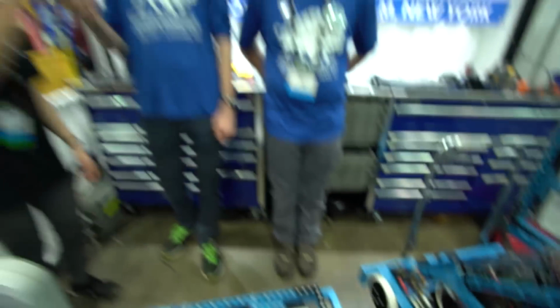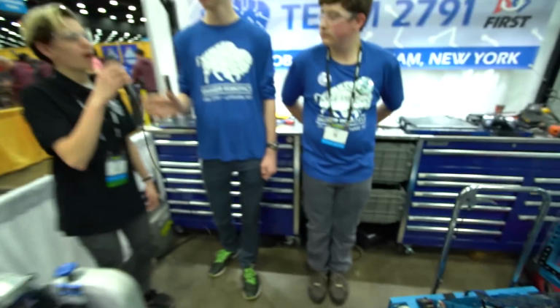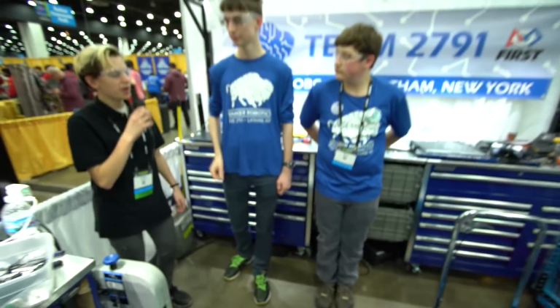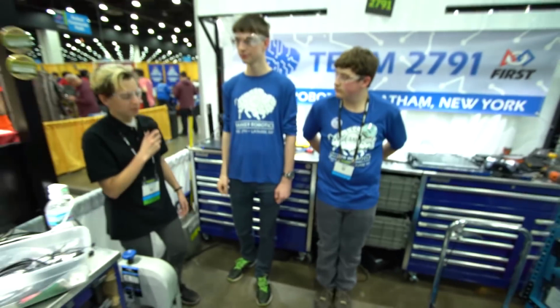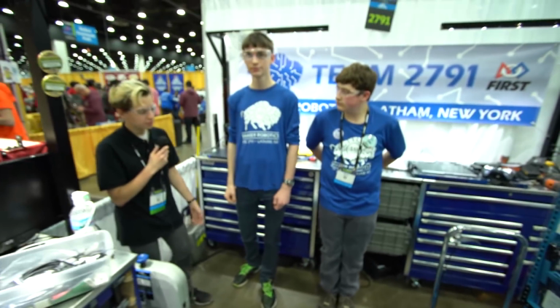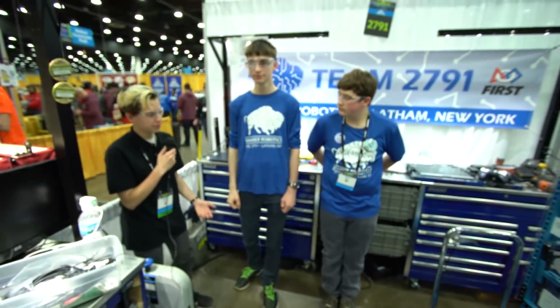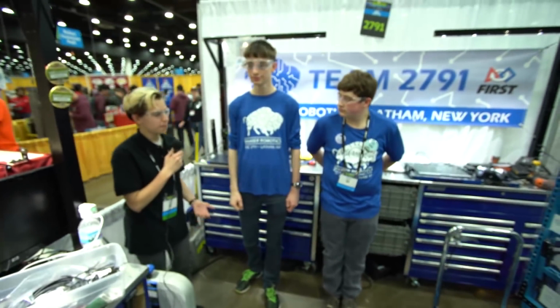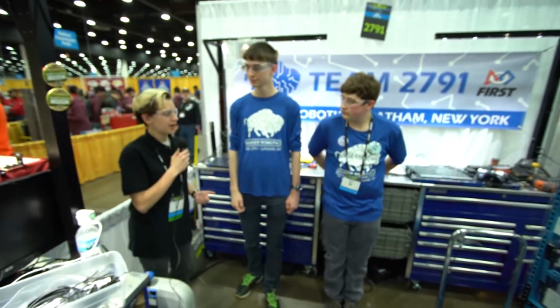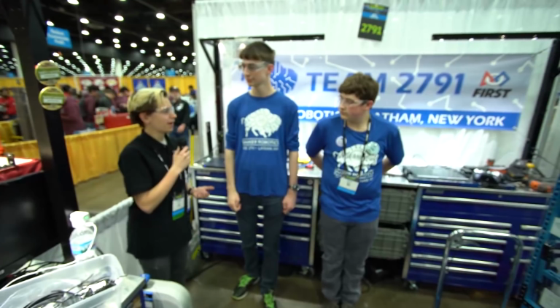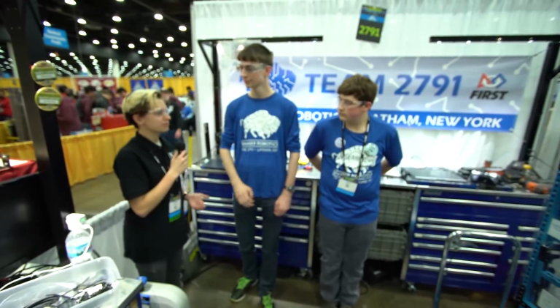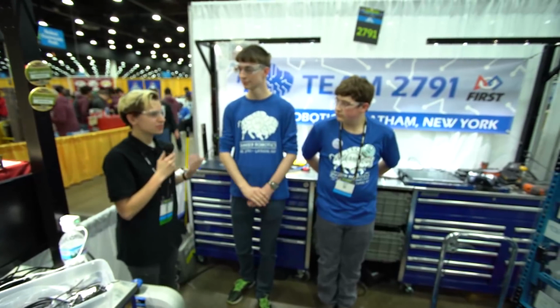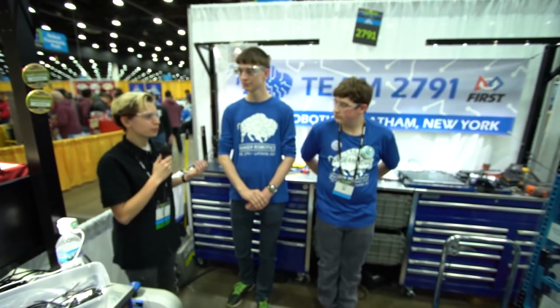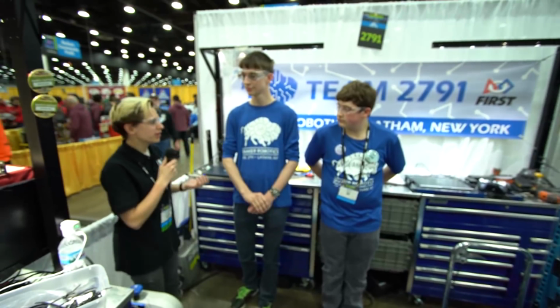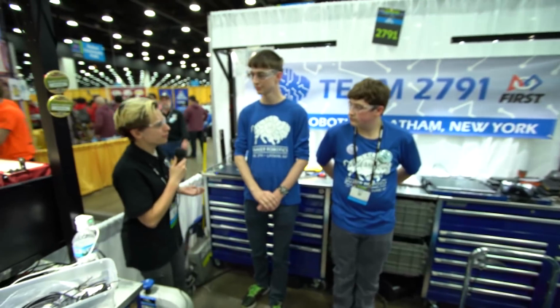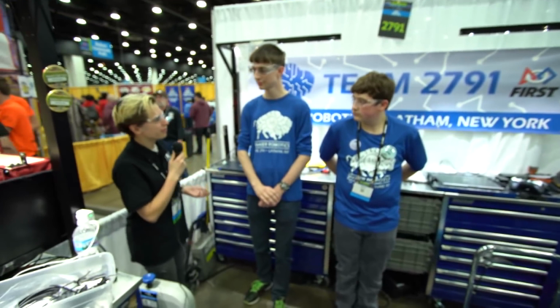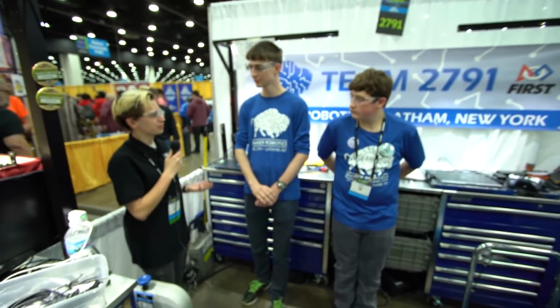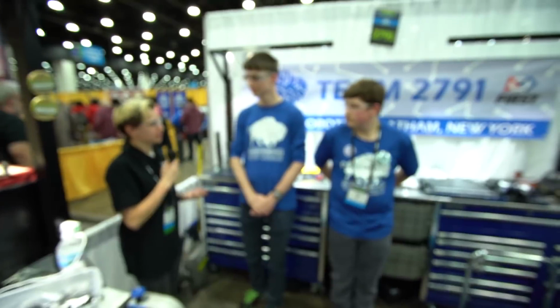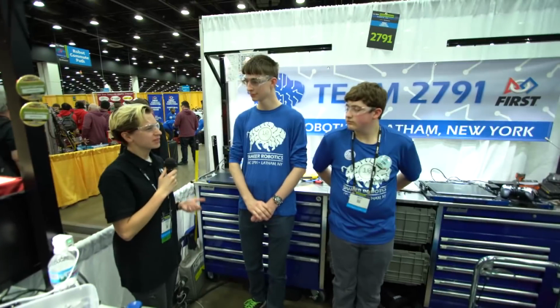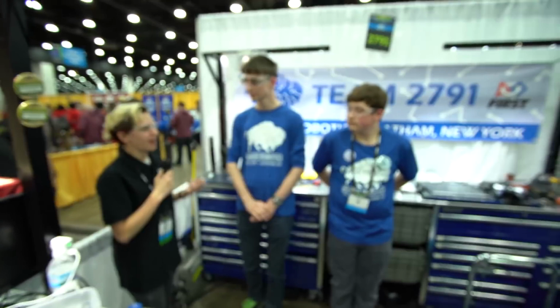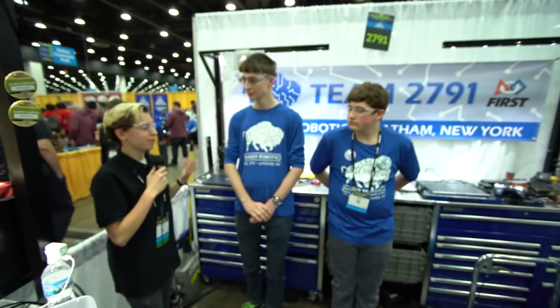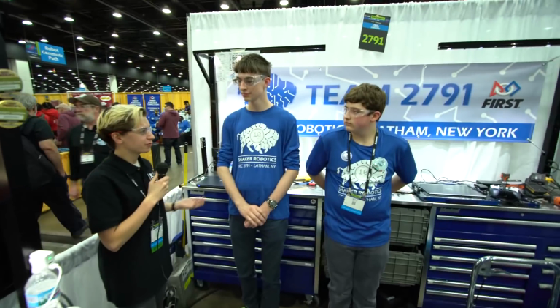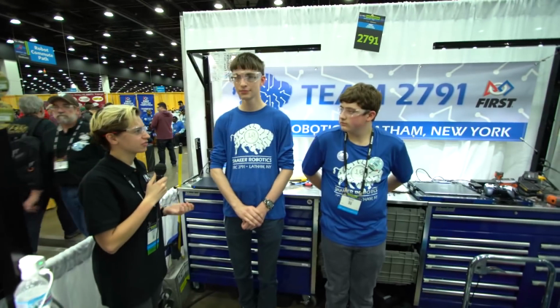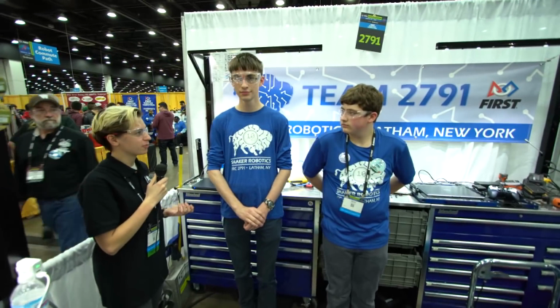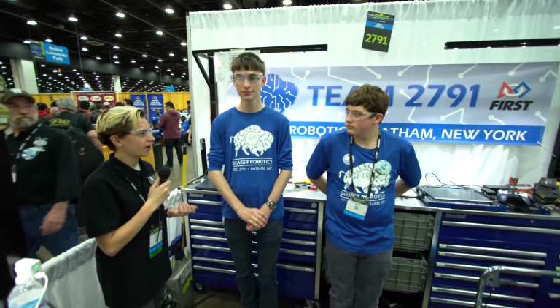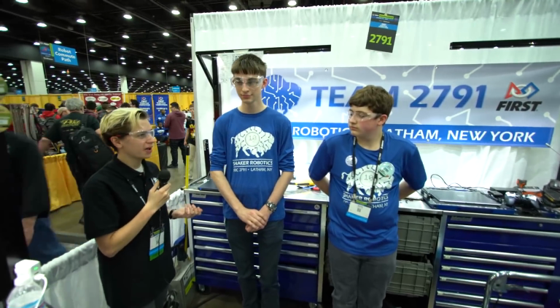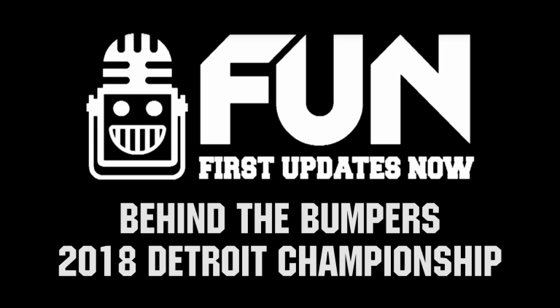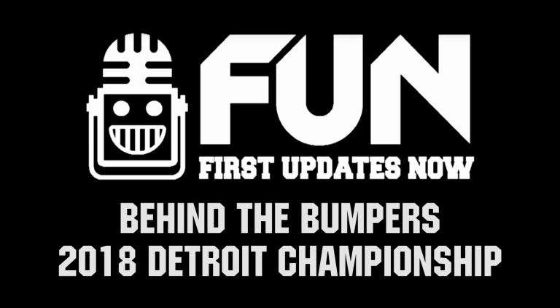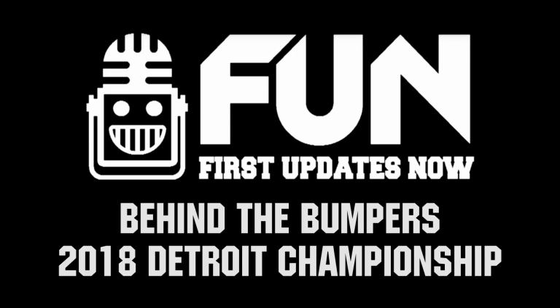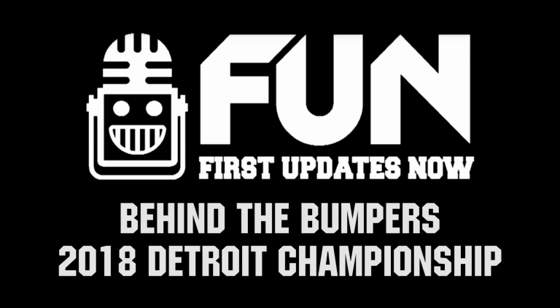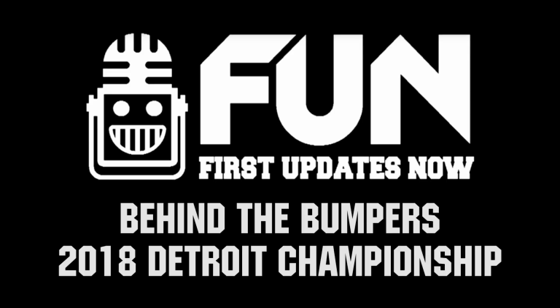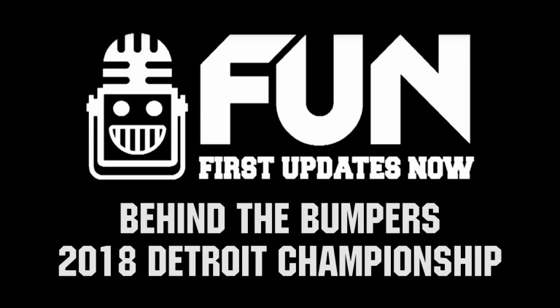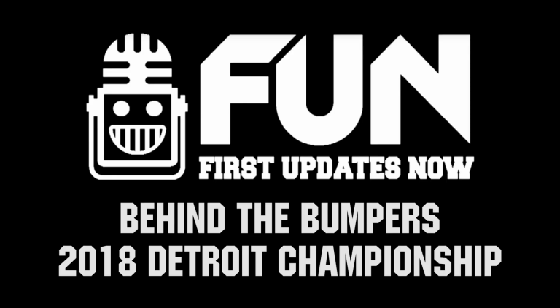All right, well that's pretty cool. You're ranked about the middle of the division — best of luck to you tomorrow and good luck in eliminations.